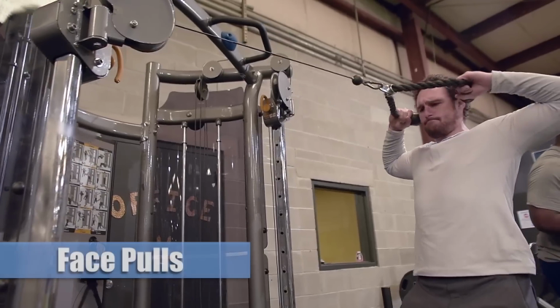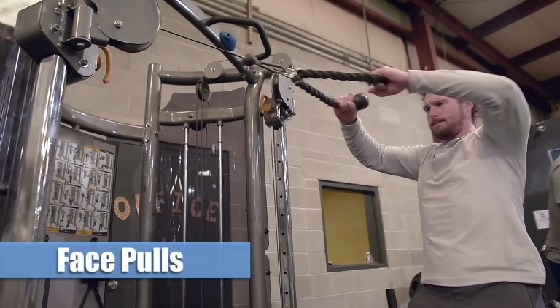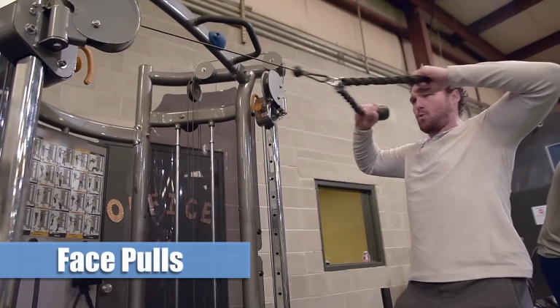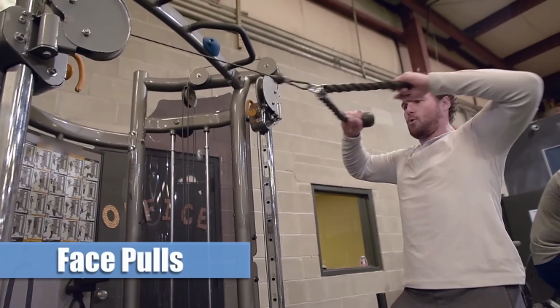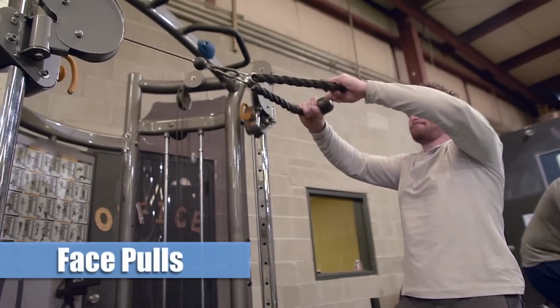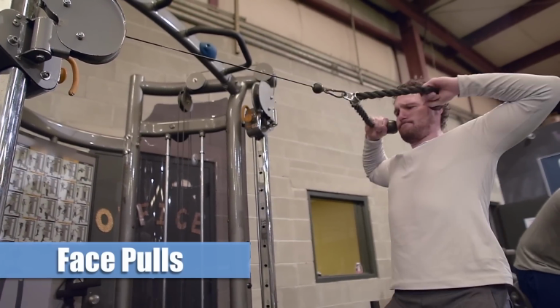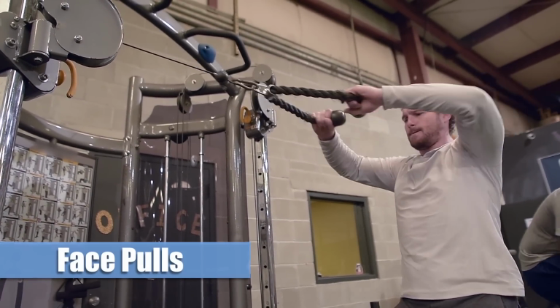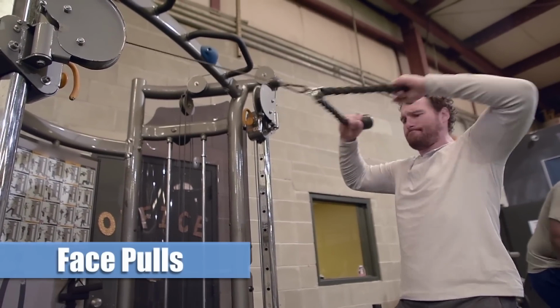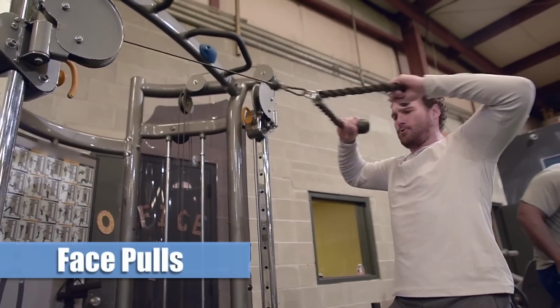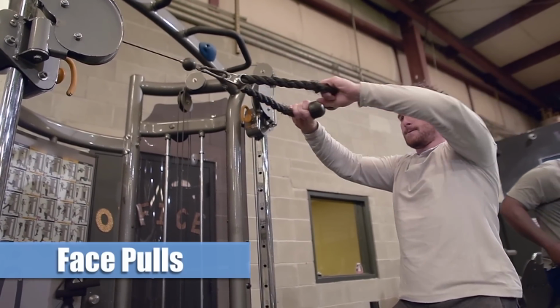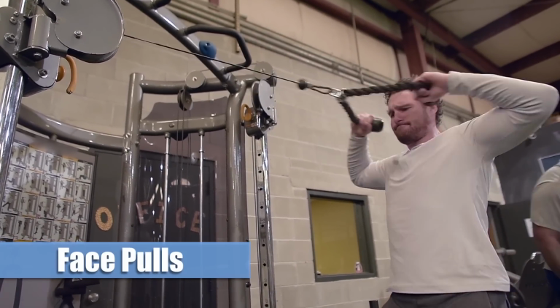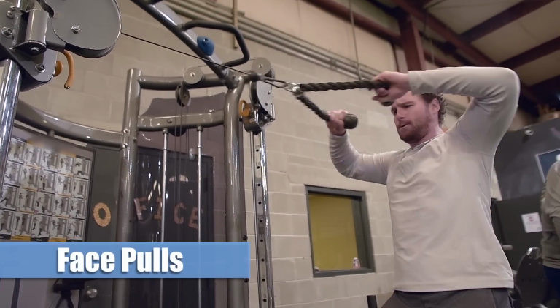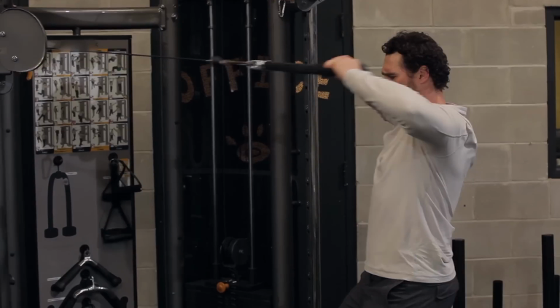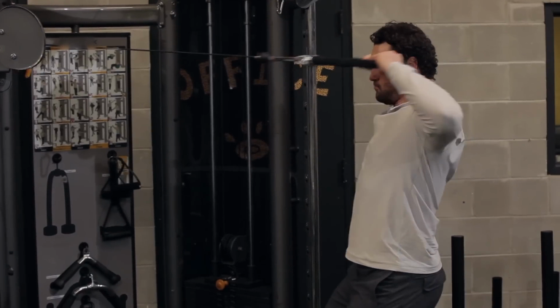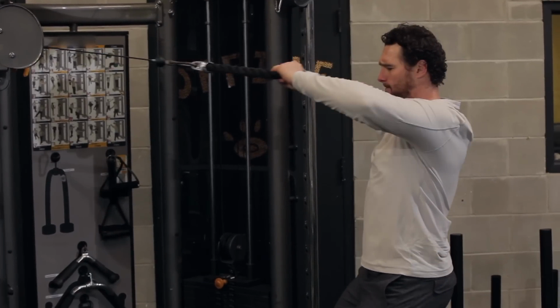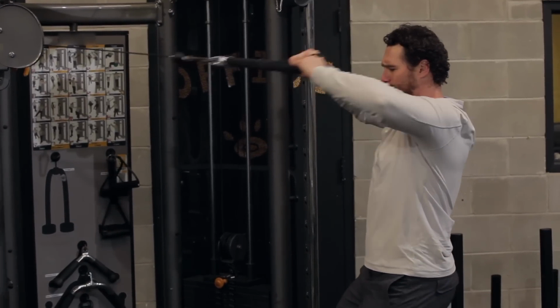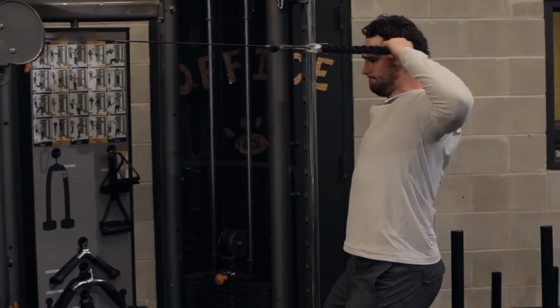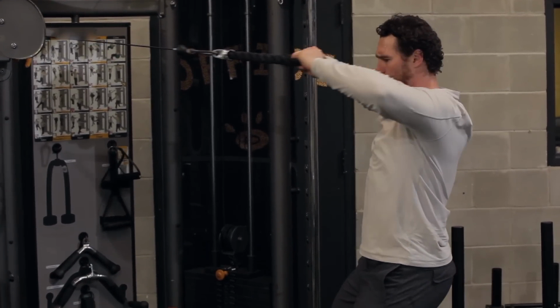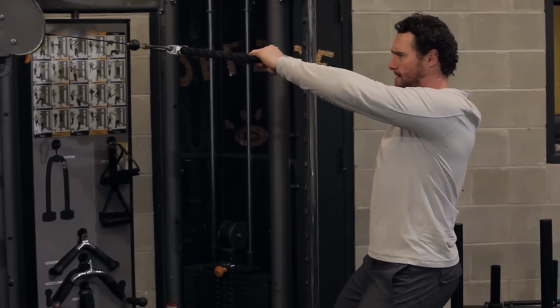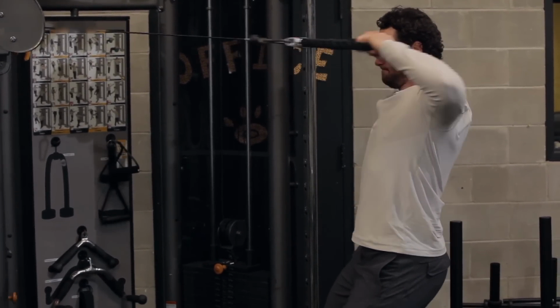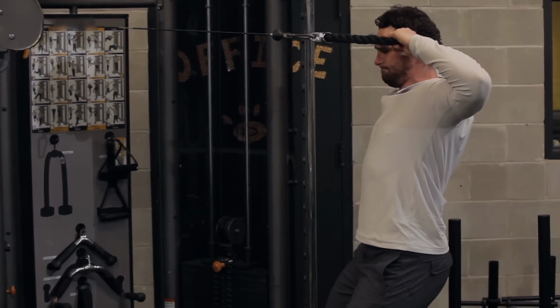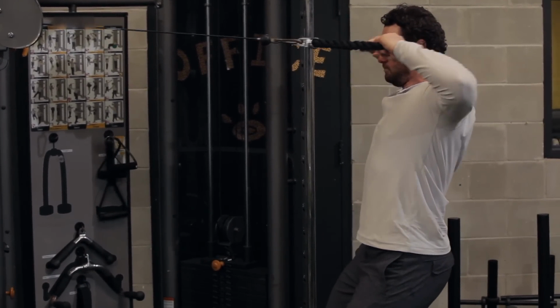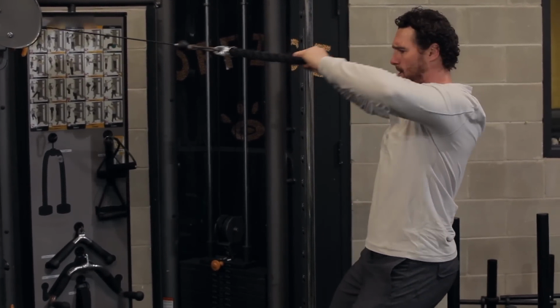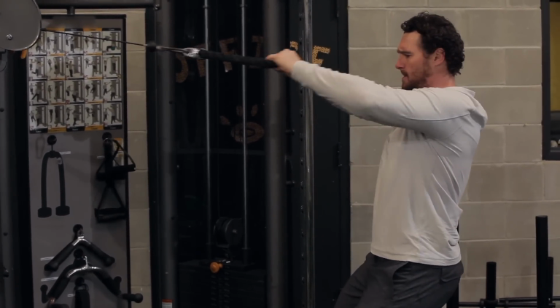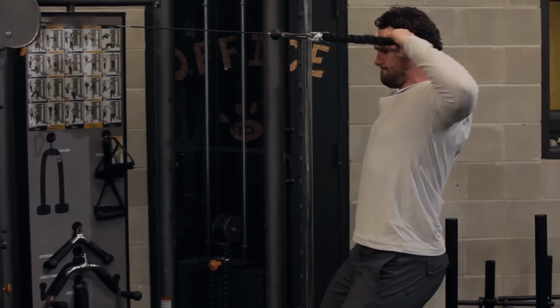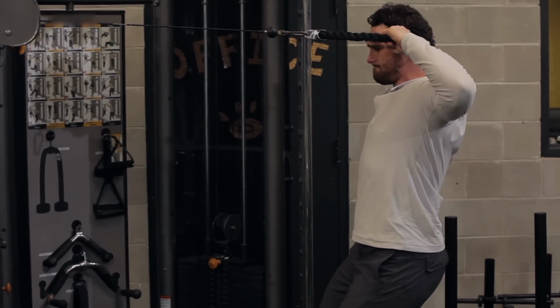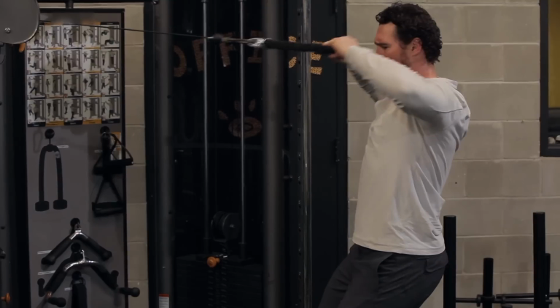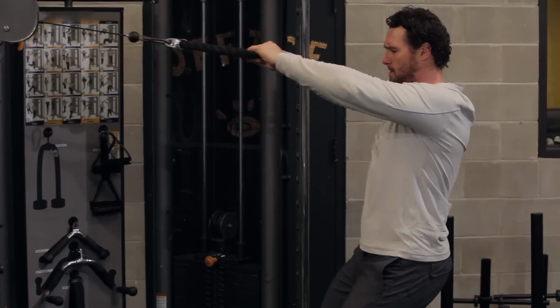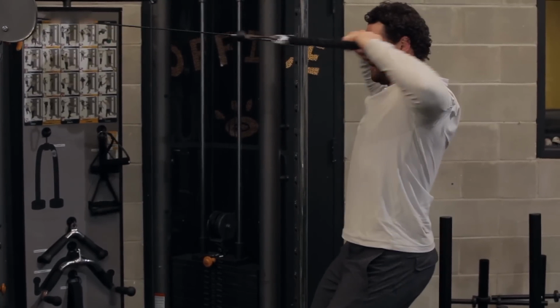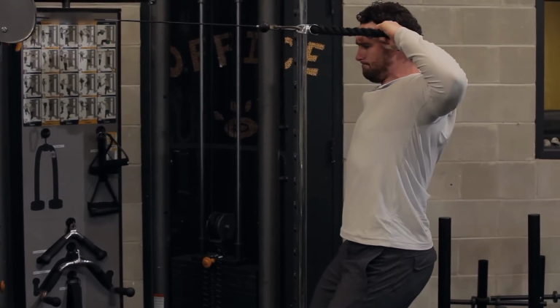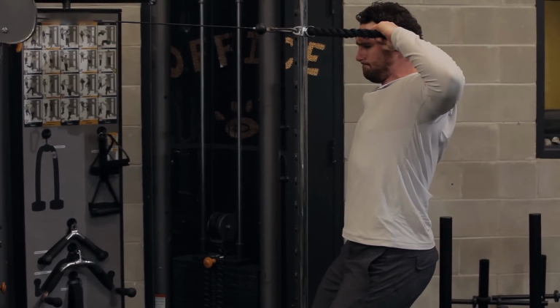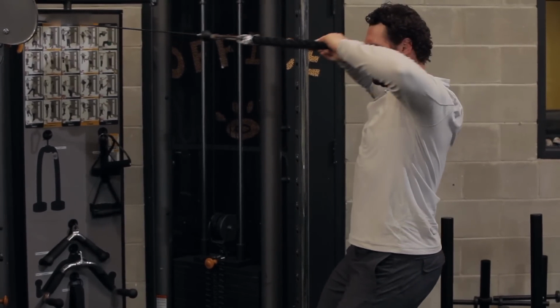What I did was I actually combined the face pulls with the stability ball push-ups. For them, it's extremely important — it's never too much shoulder work, as long as you do it in the right volume. We always want to try to balance that muscle out.